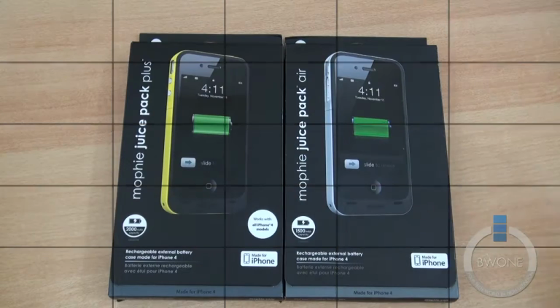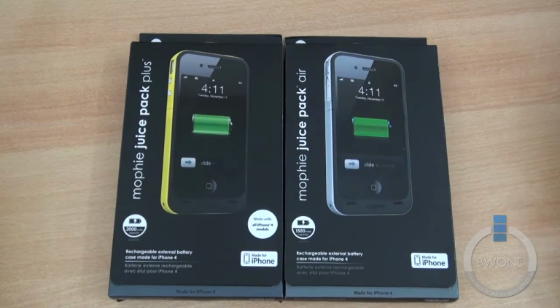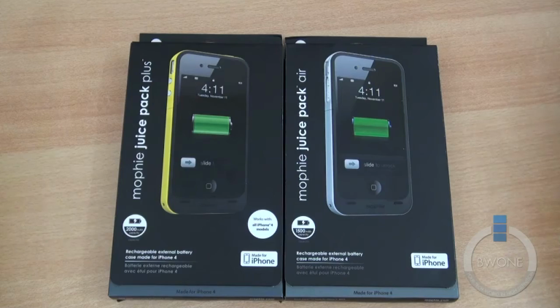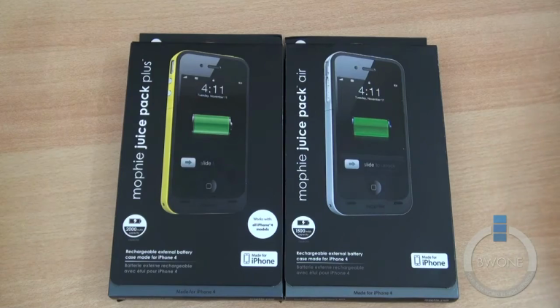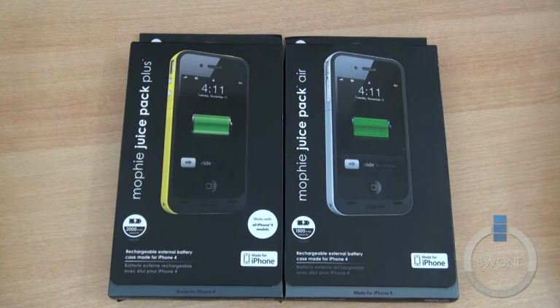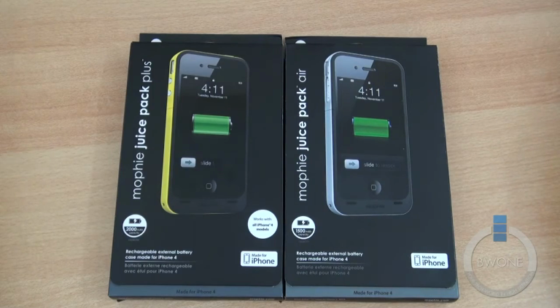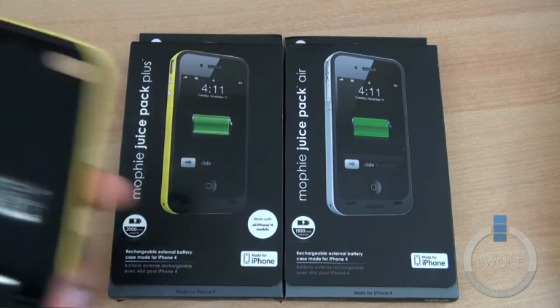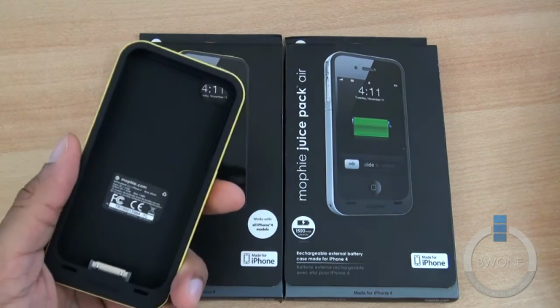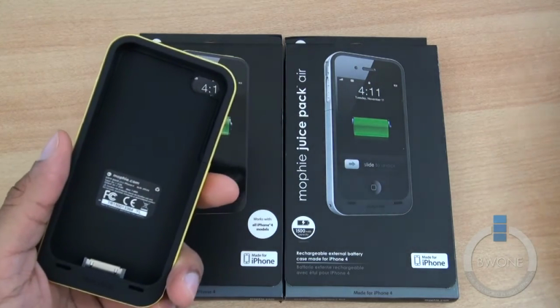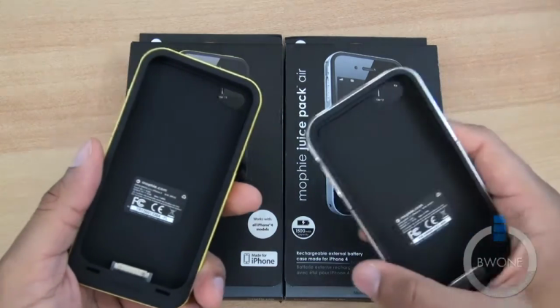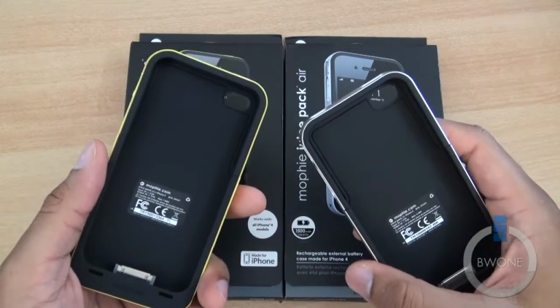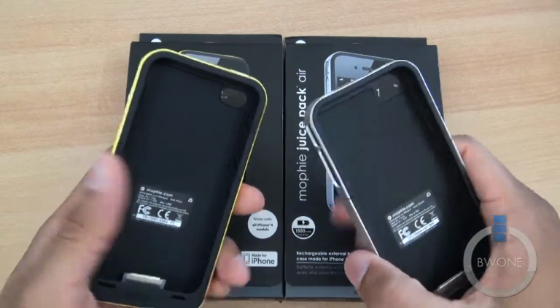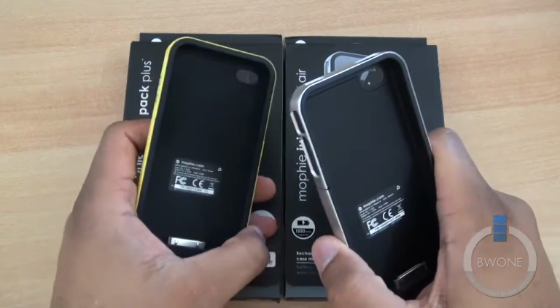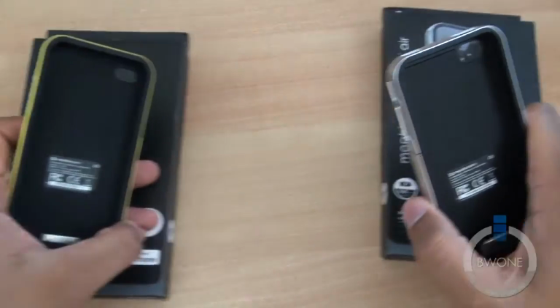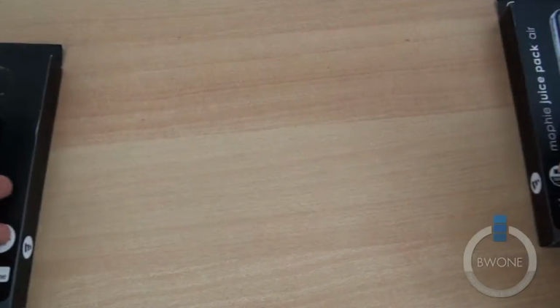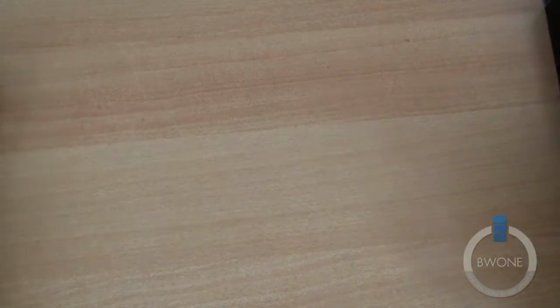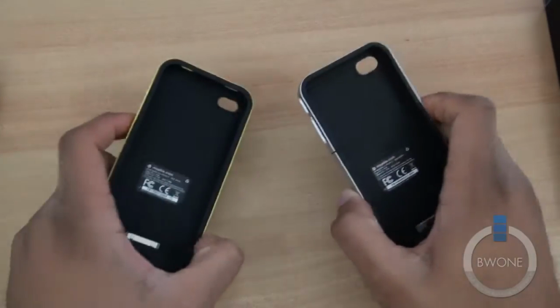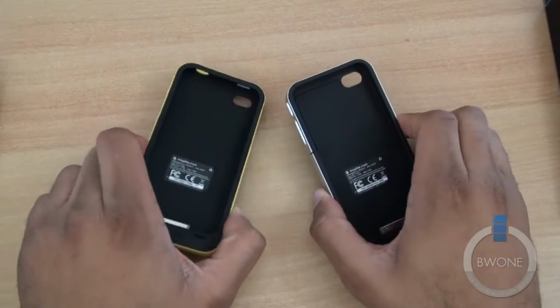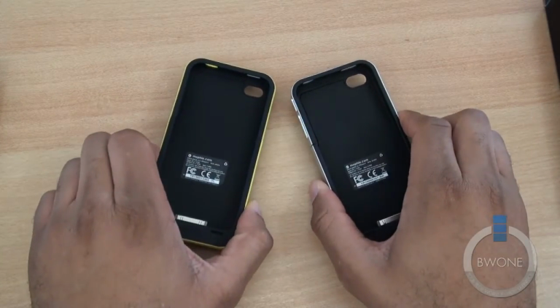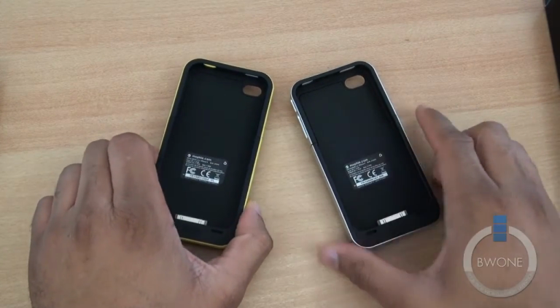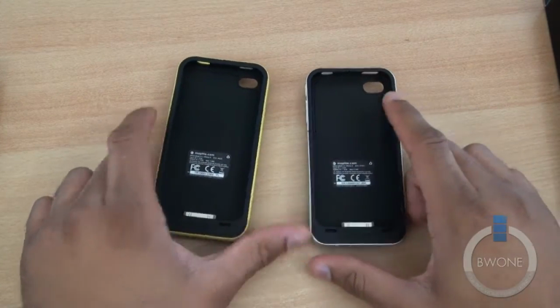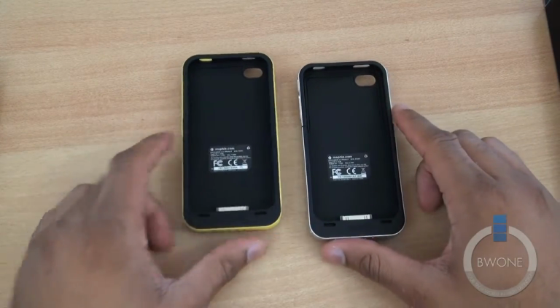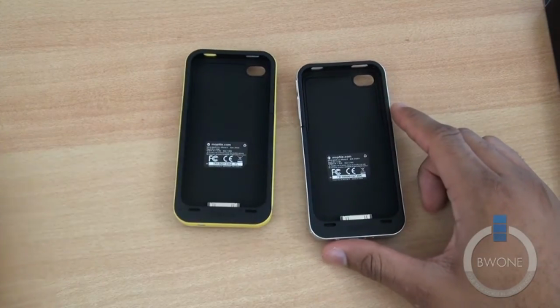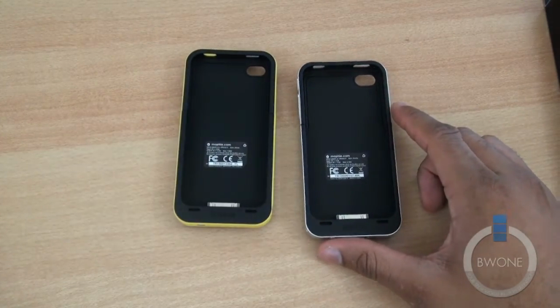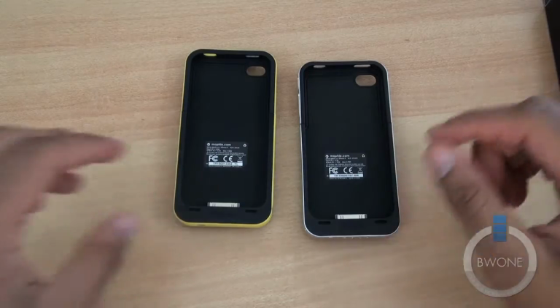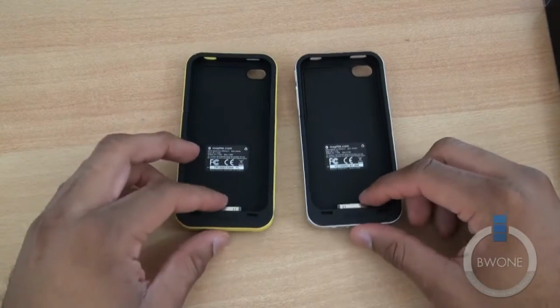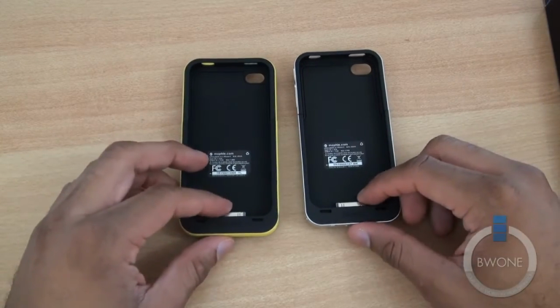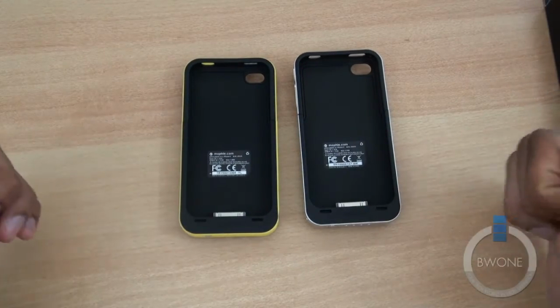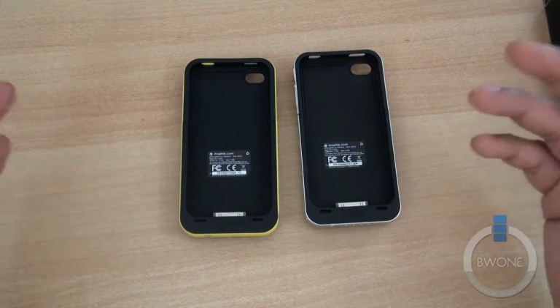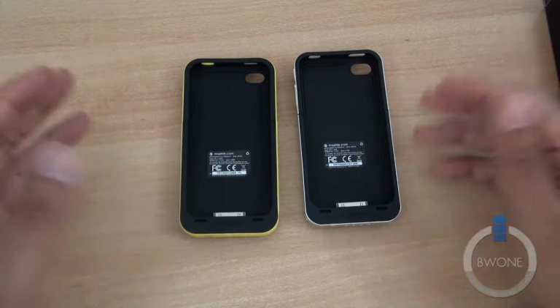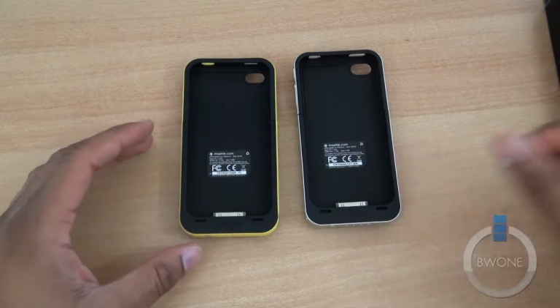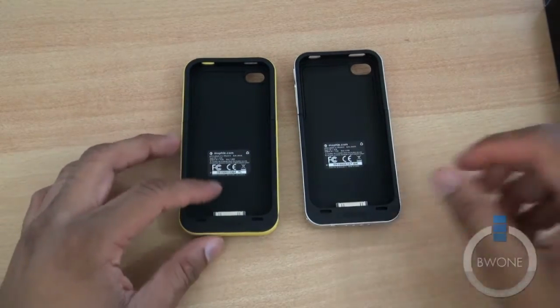Bowman here from BW1.com. We're going to take a look at the Juice Pack Plus and the Juice Pack Air from Mophie. These are two iPhone 4 and 4S cases that are extended battery cases to give your iPhone just a little bit more juice. They're compatible with the iPhone 4 and the 4S.